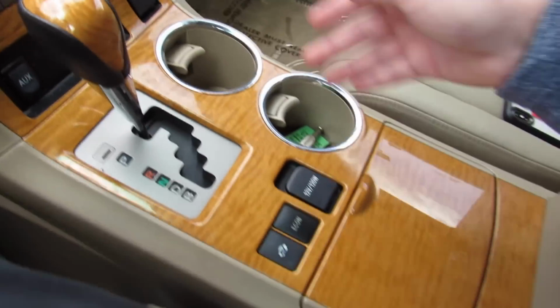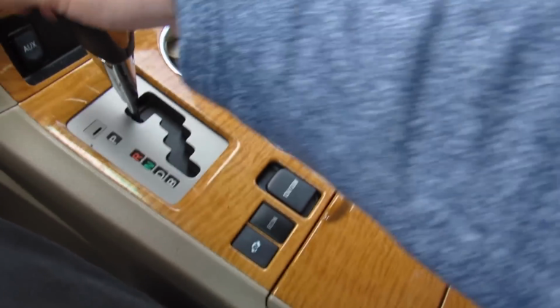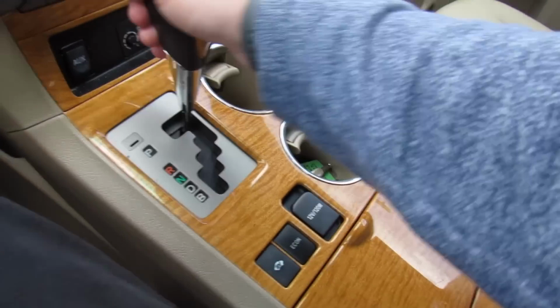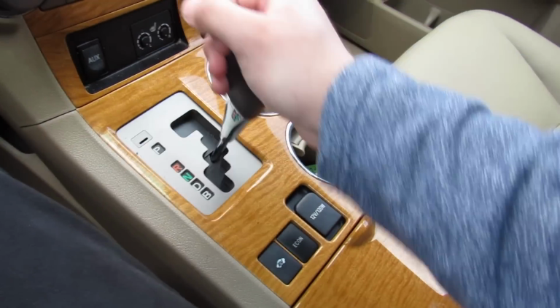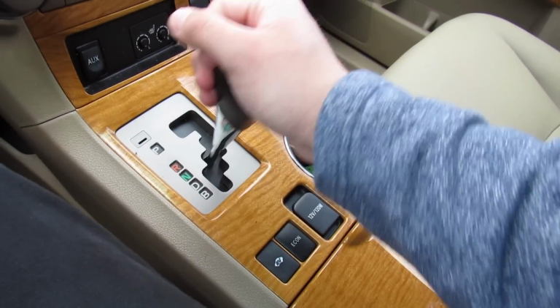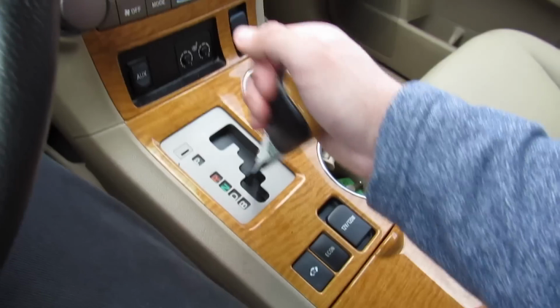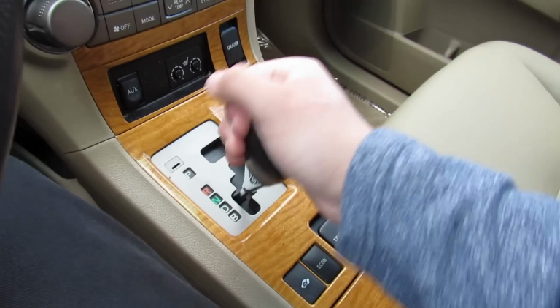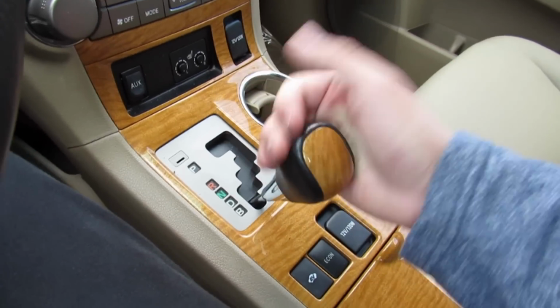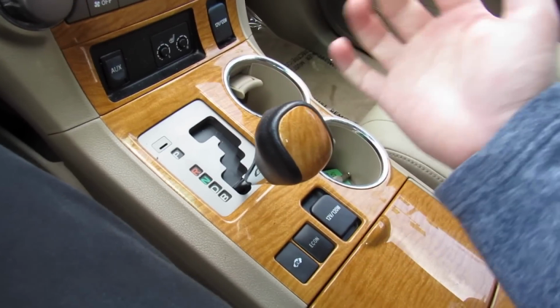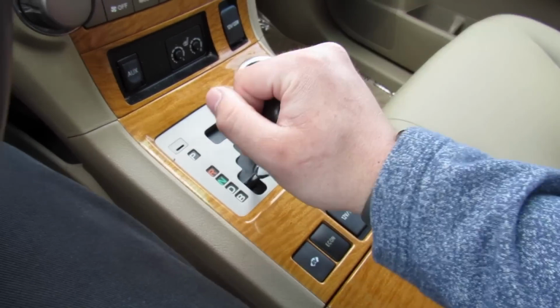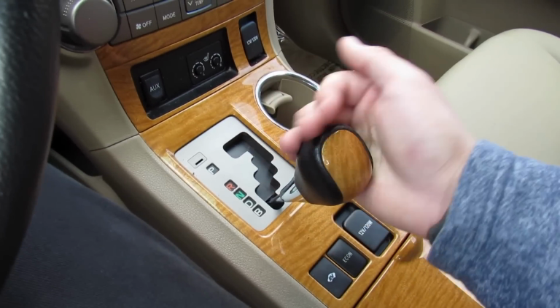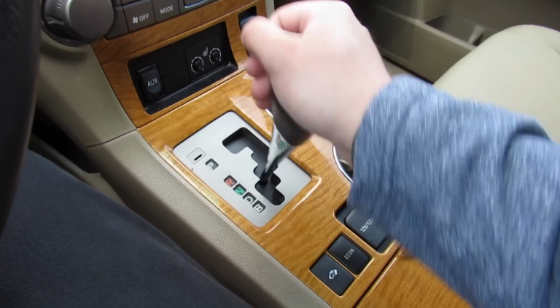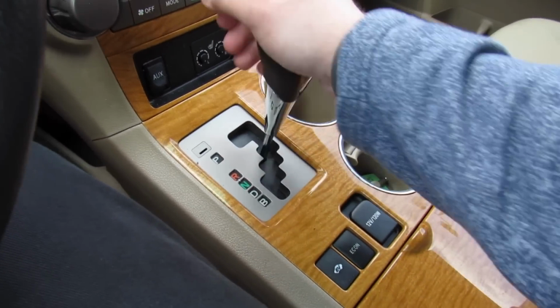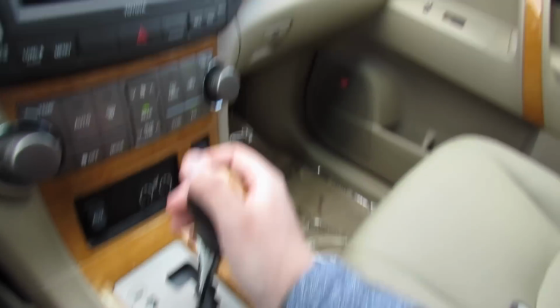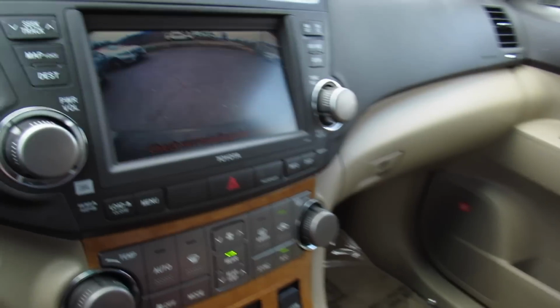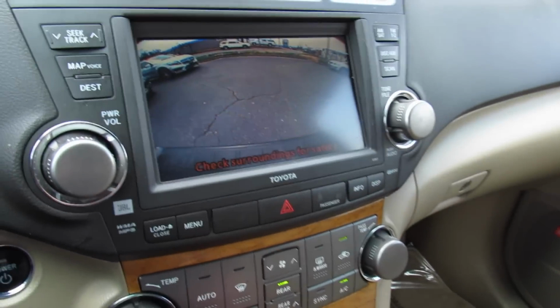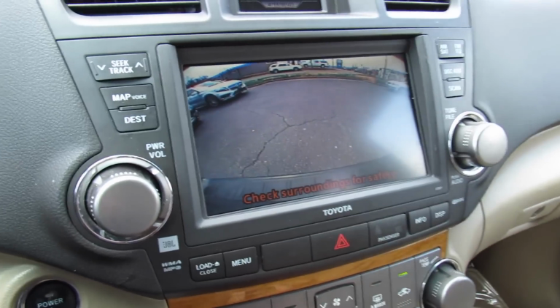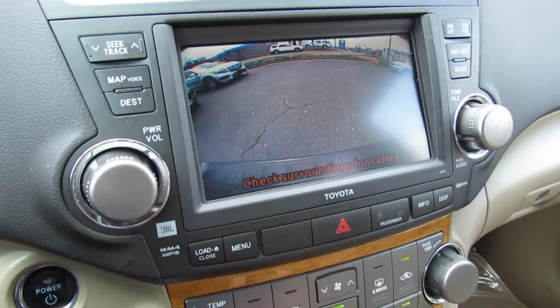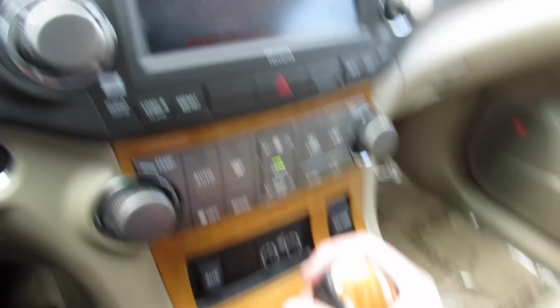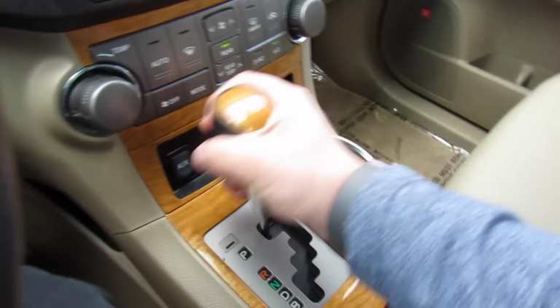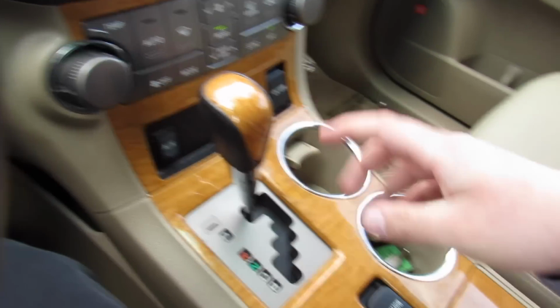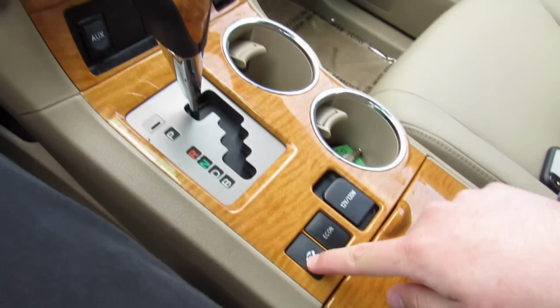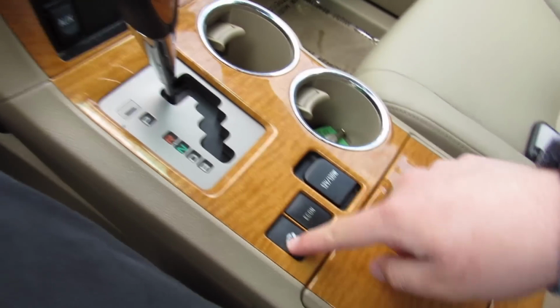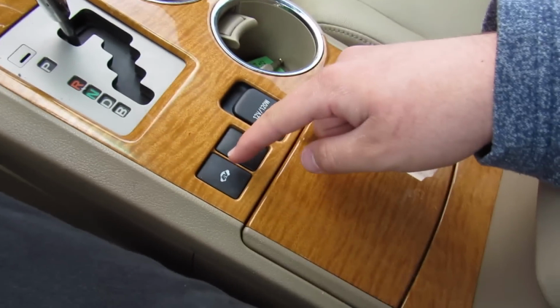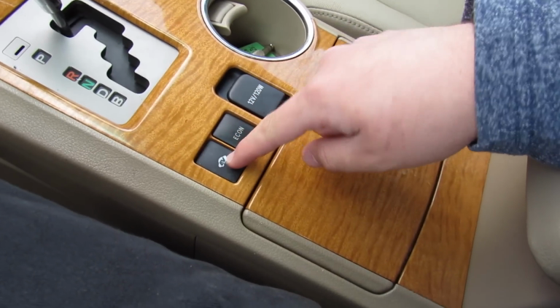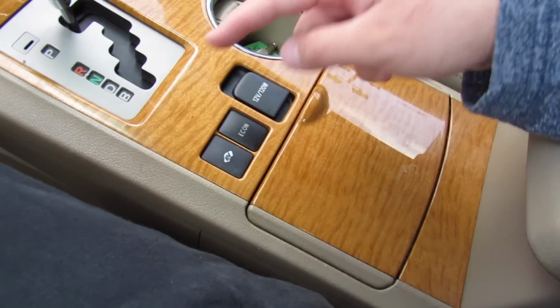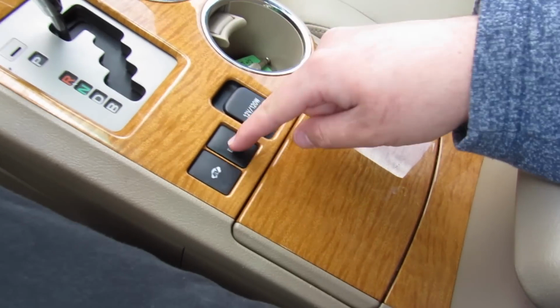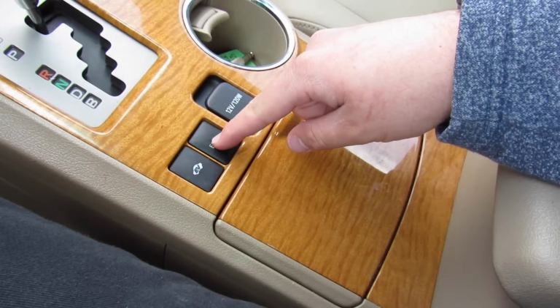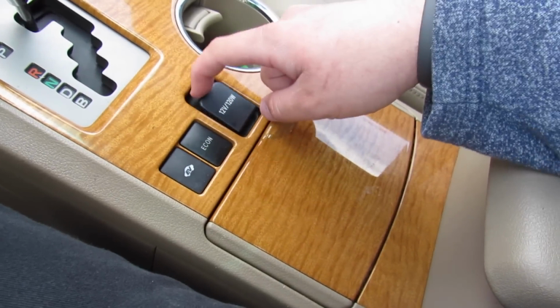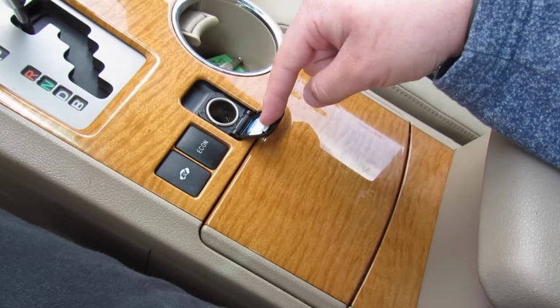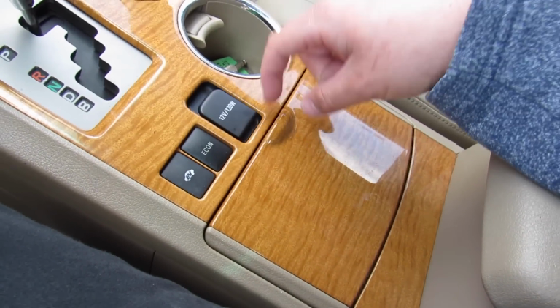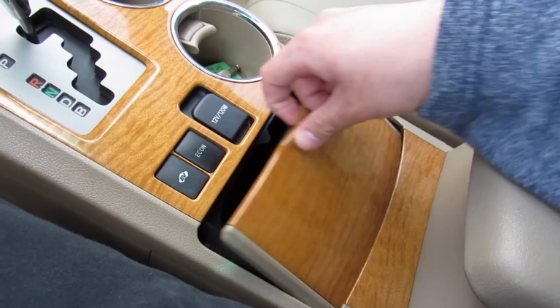Two cup holders and right here is the shifter for your CVT transmission. Regenerative braking mode, reverse — it does have a rear backup camera. EV mode on and off, as well as your Econ mode on and off.